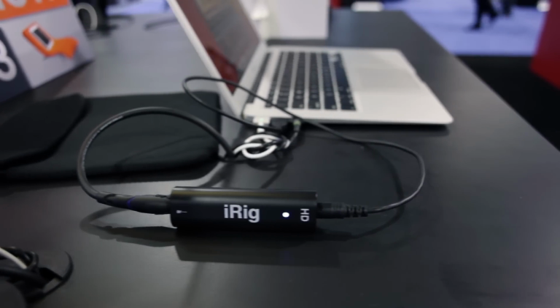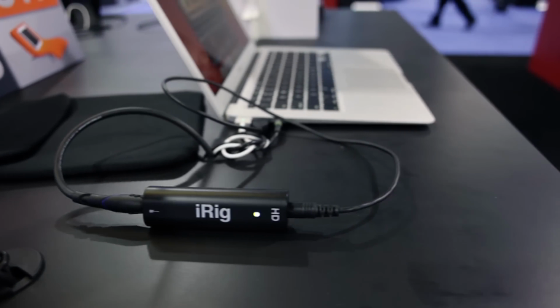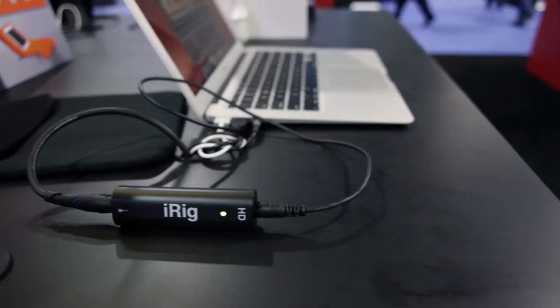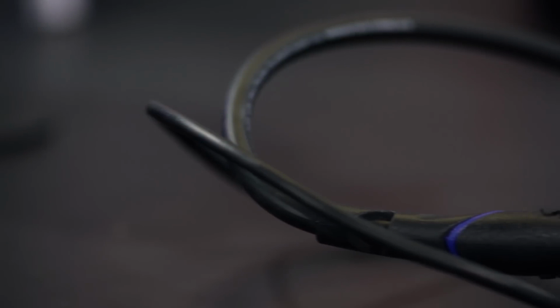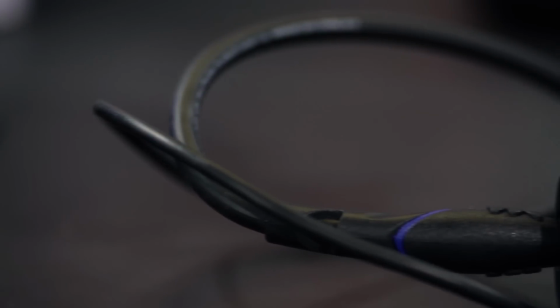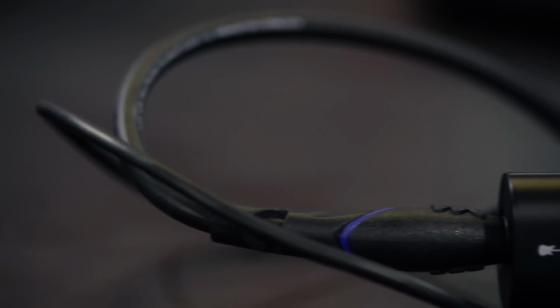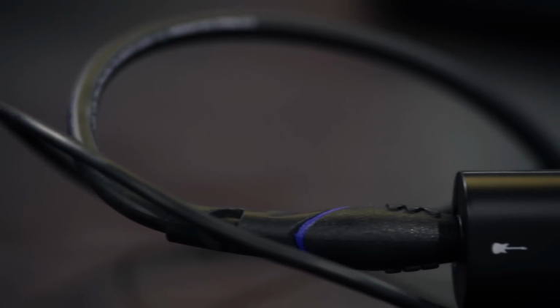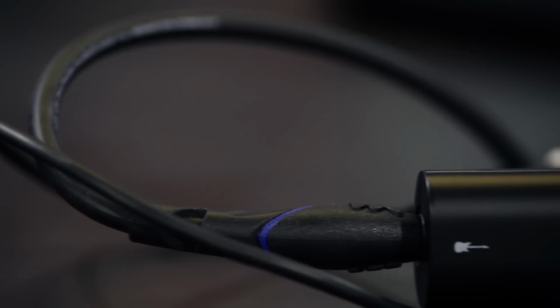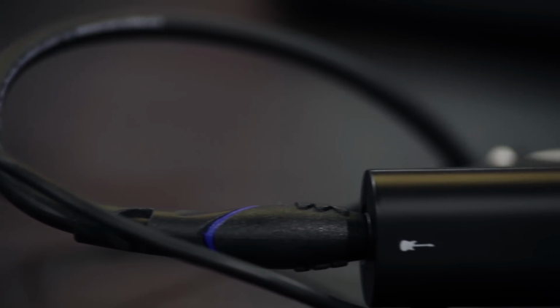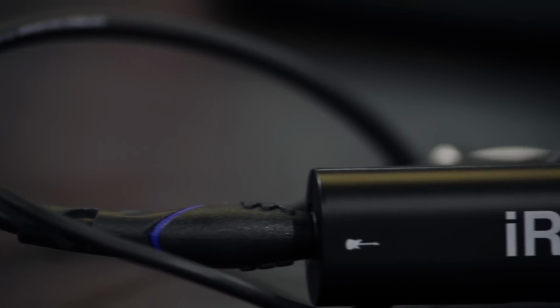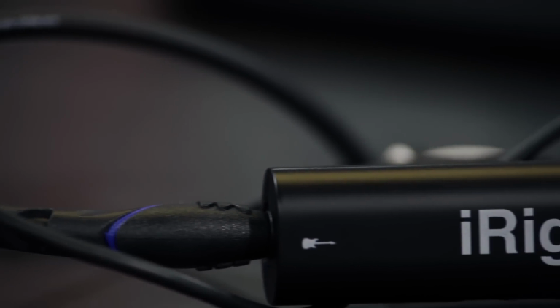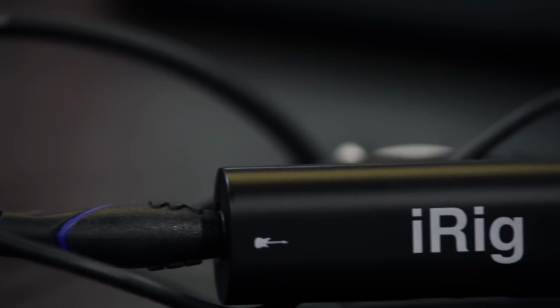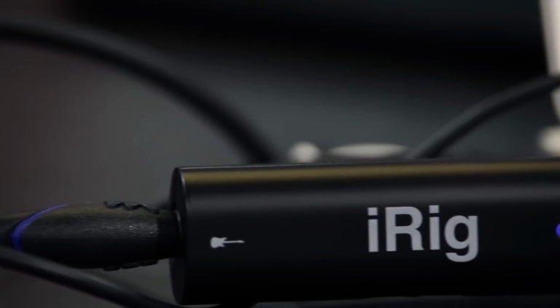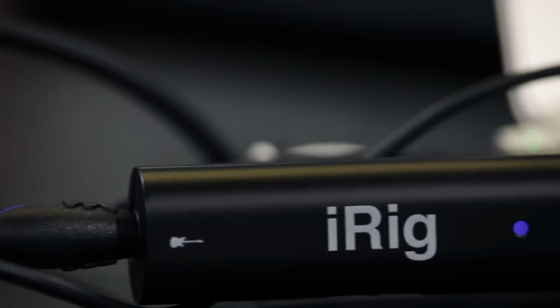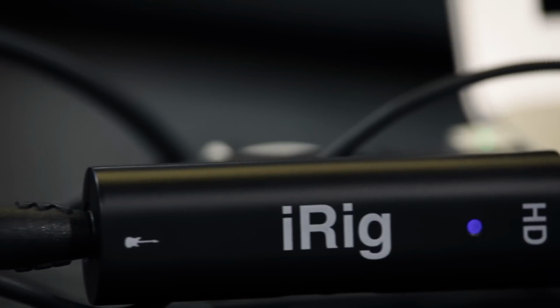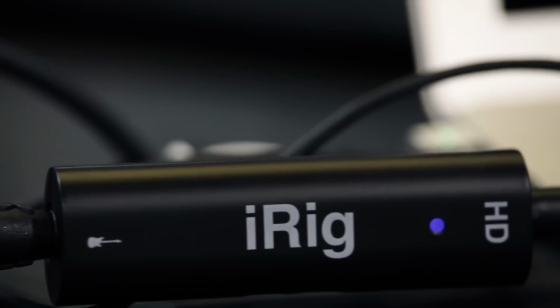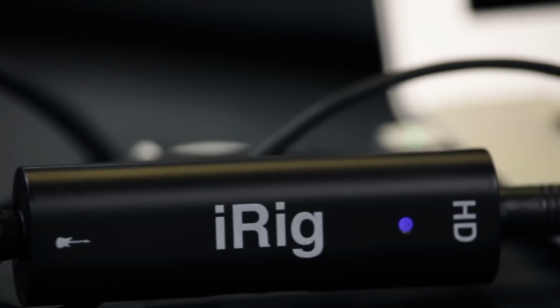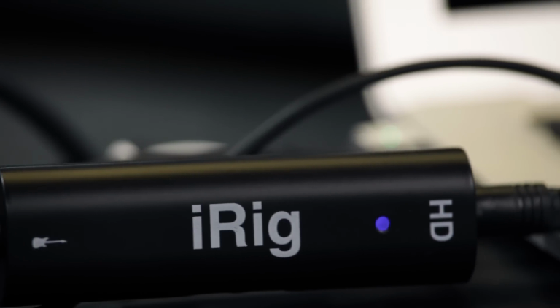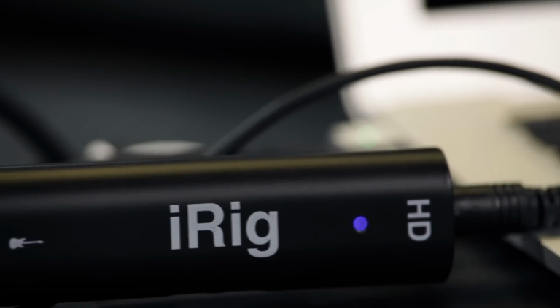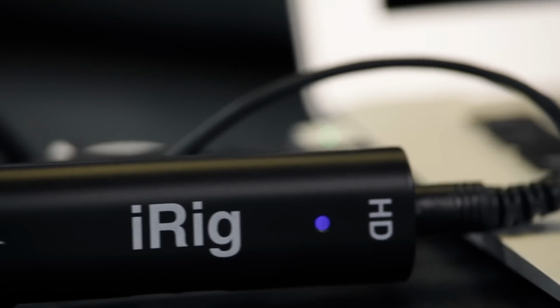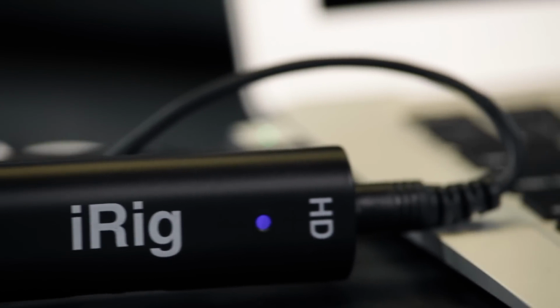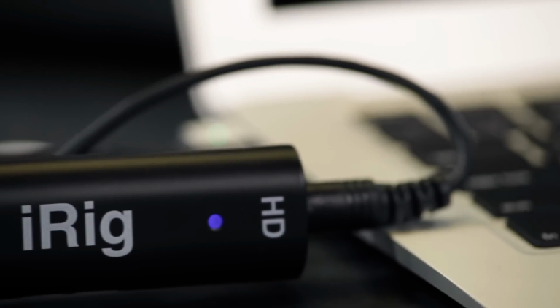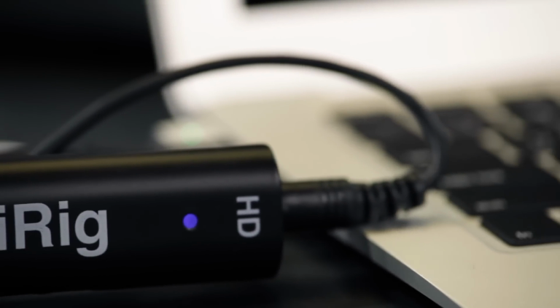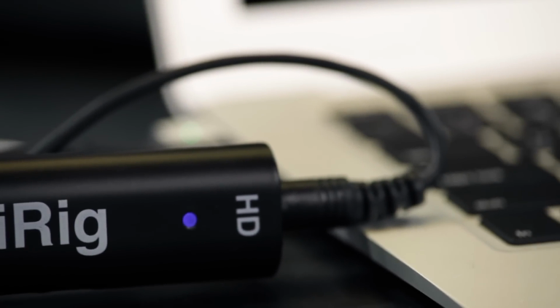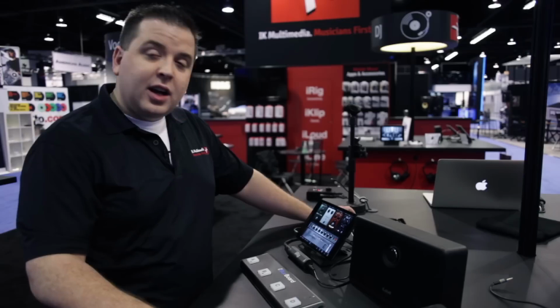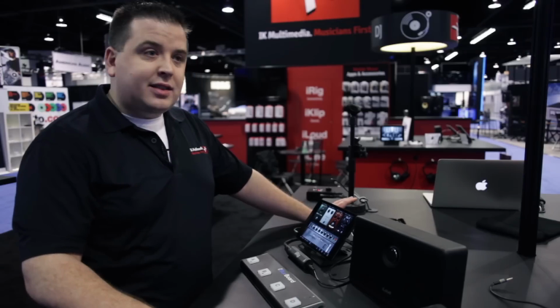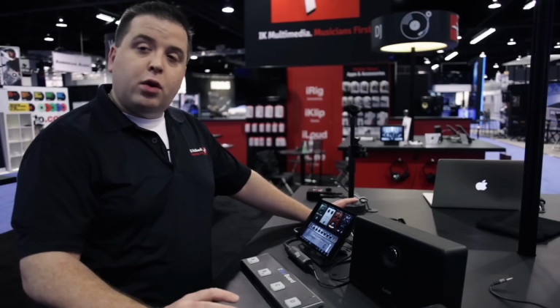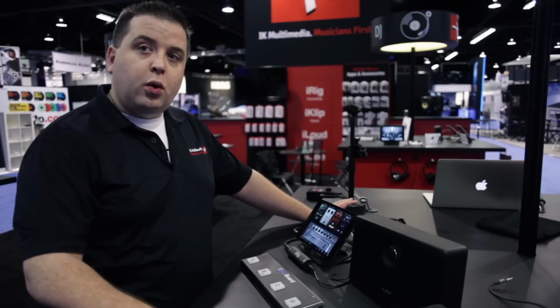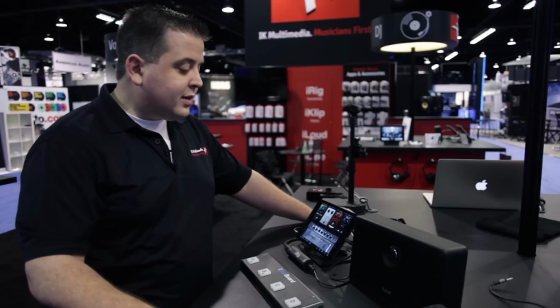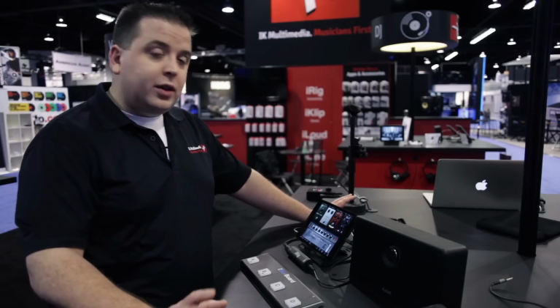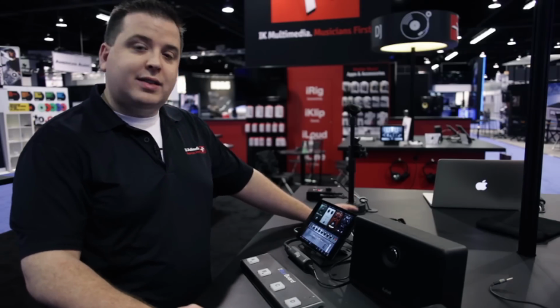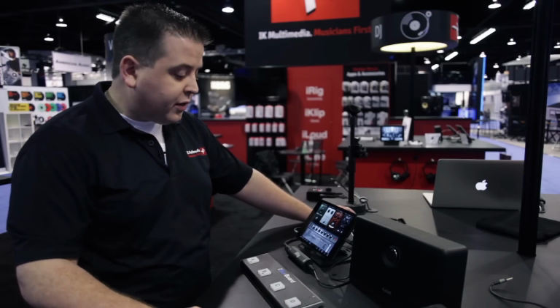It features a really high quality instrument input for either guitar, bass or line level. And then it features onboard A to D conversion, so it's going to send your guitar signal into your device with the best possible sound quality. Lots of headroom, no noise — really great sounding device.